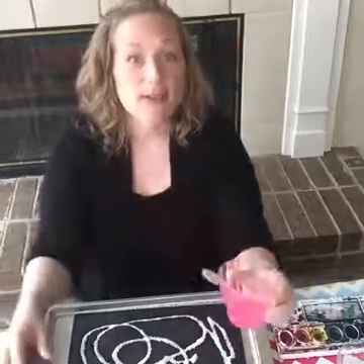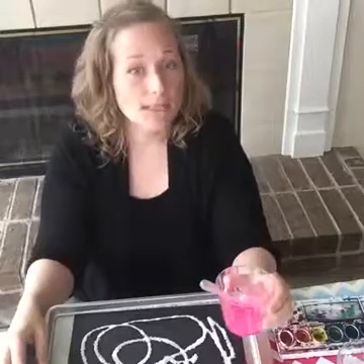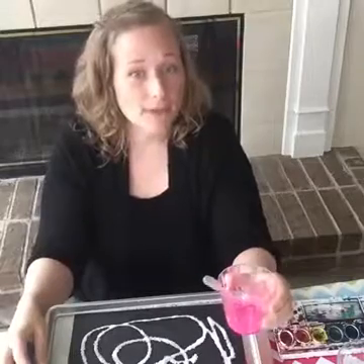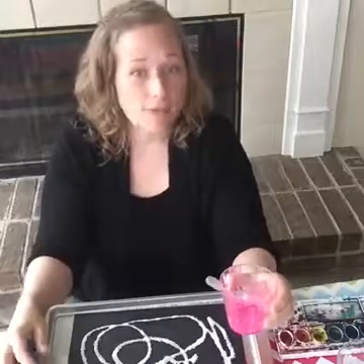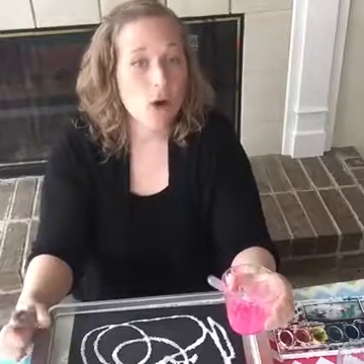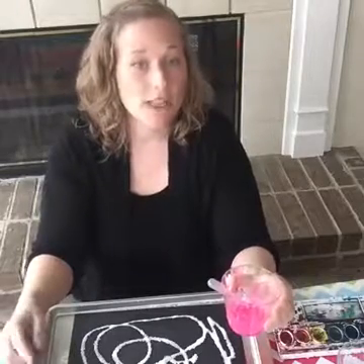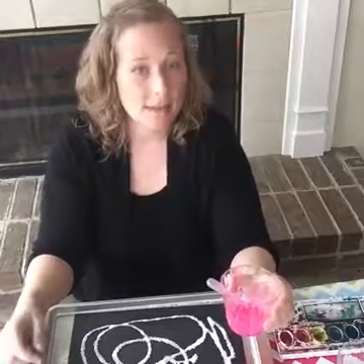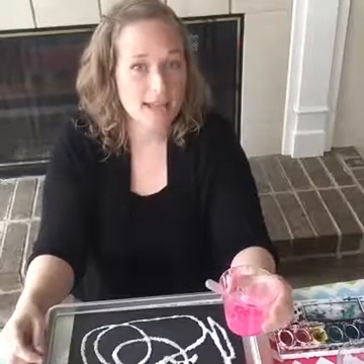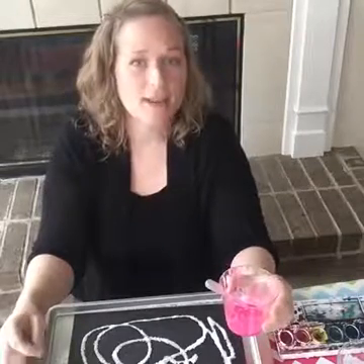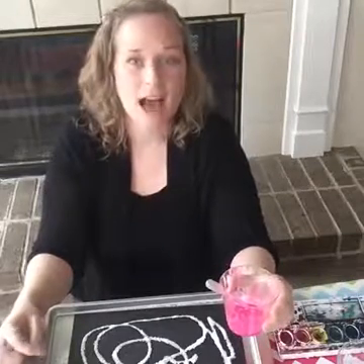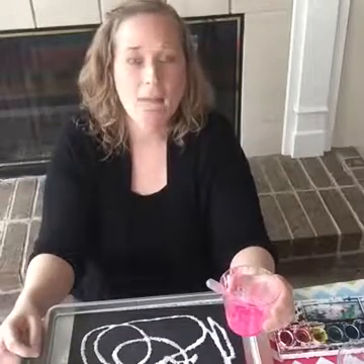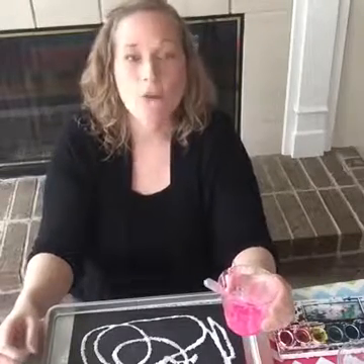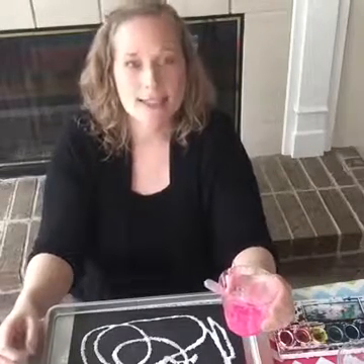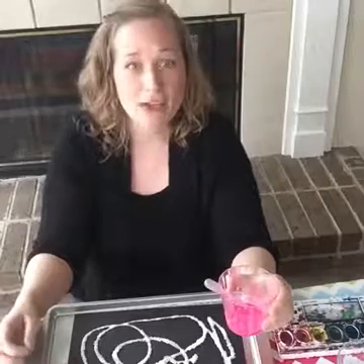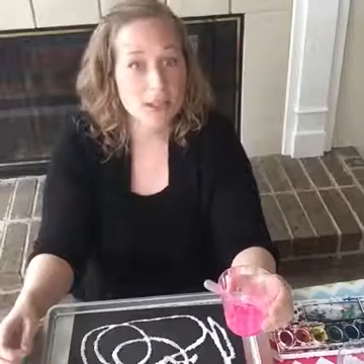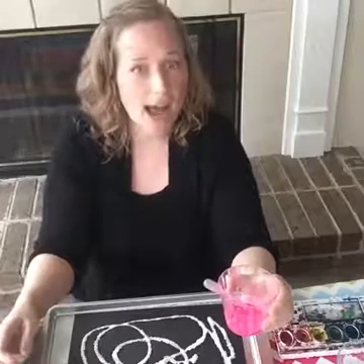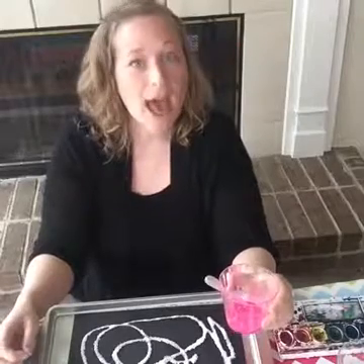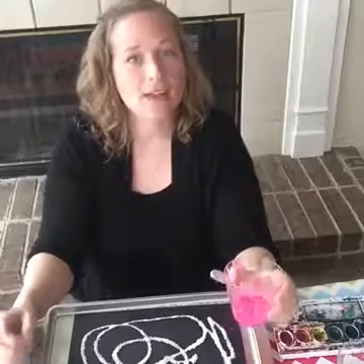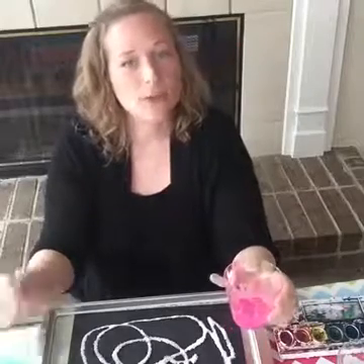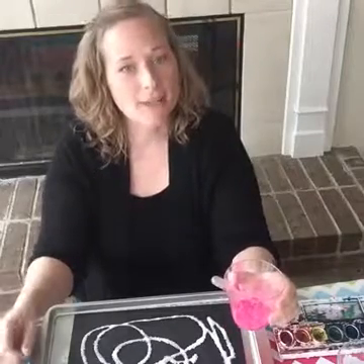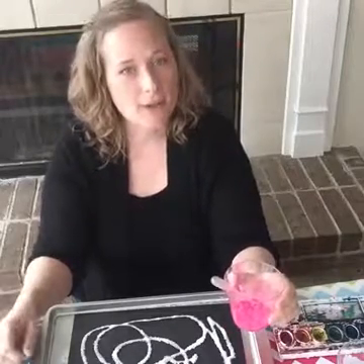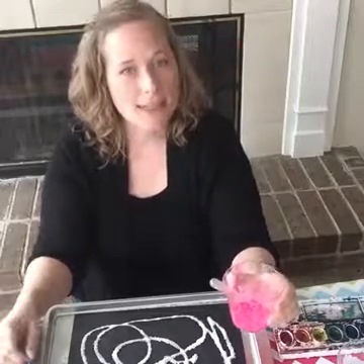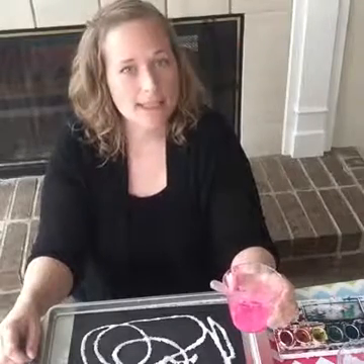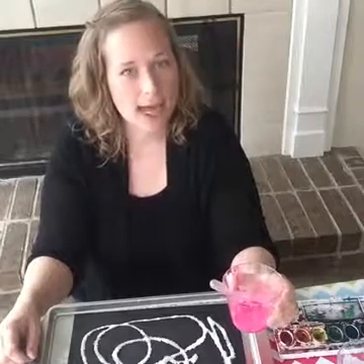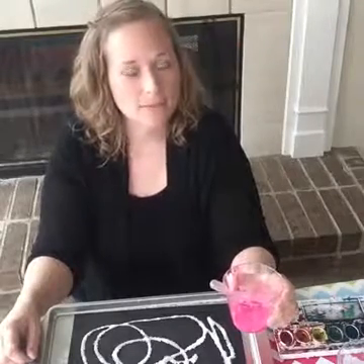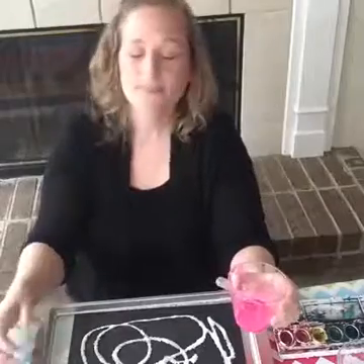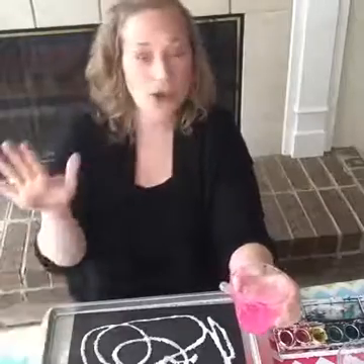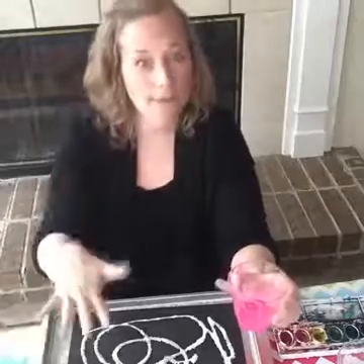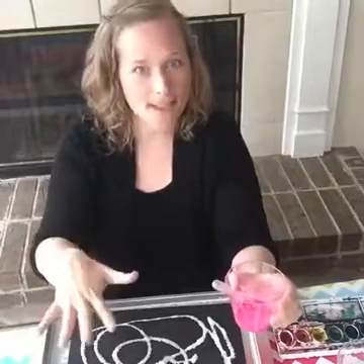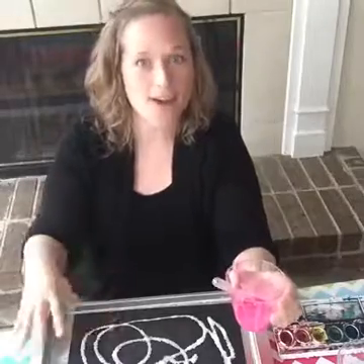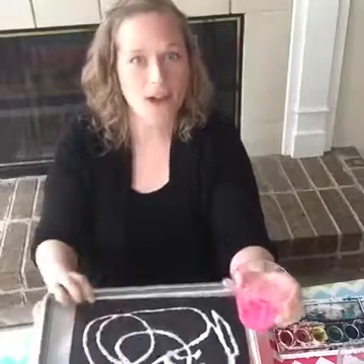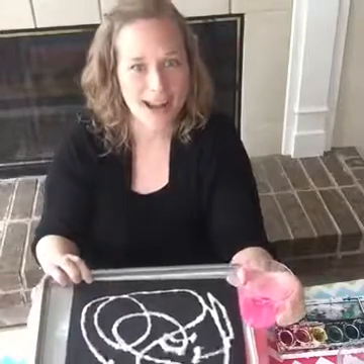To sign up for that, you can go to handmadekidsart.com/subscribe and you will receive our free STEAM activity guide. Okay, but back to our salt art painting.